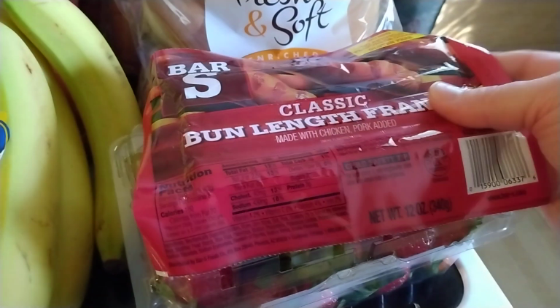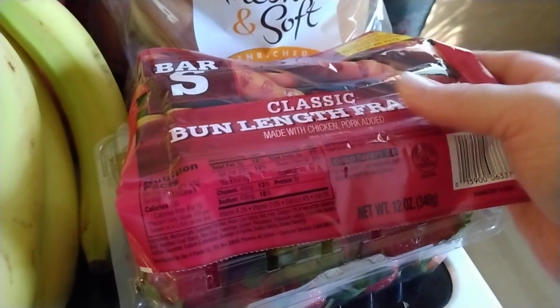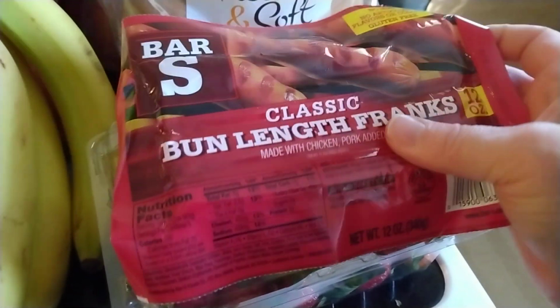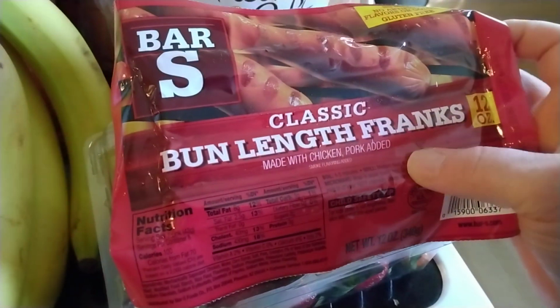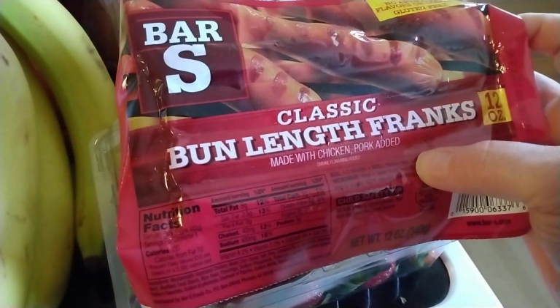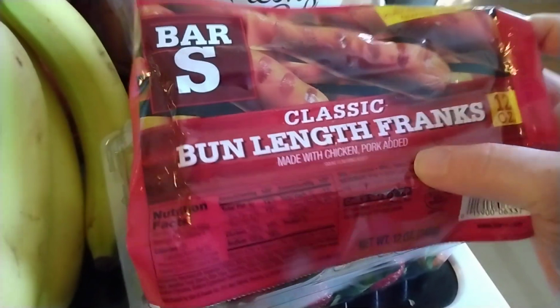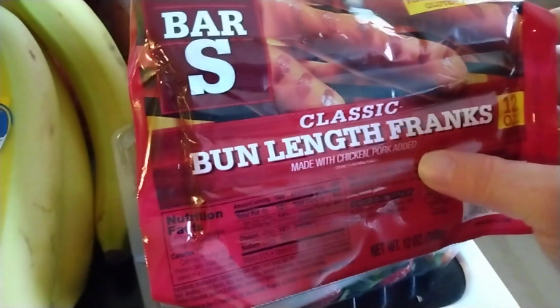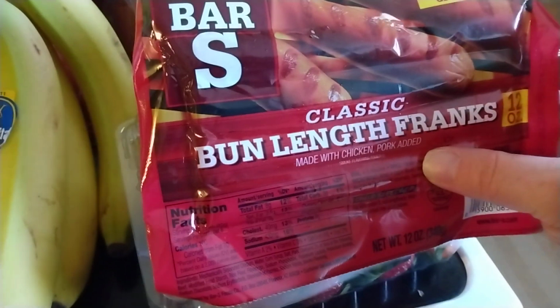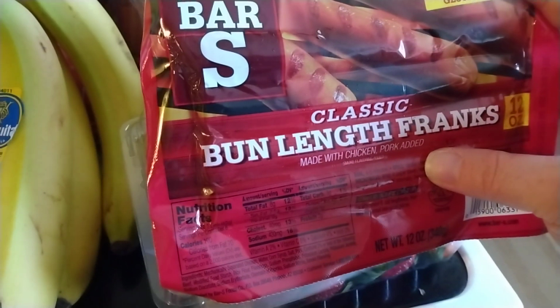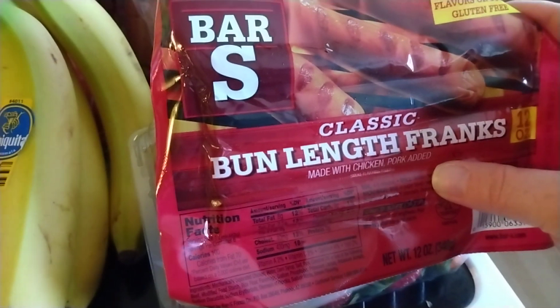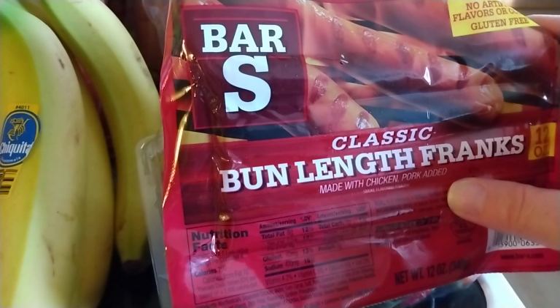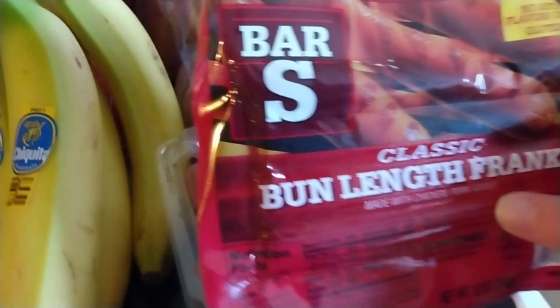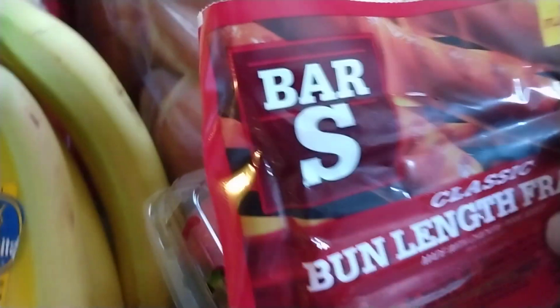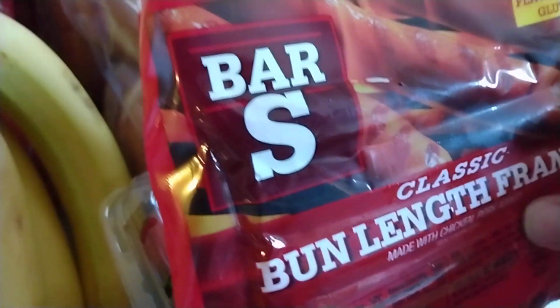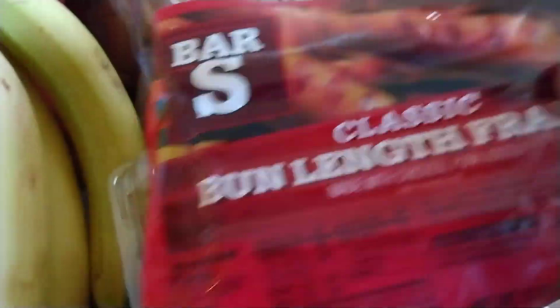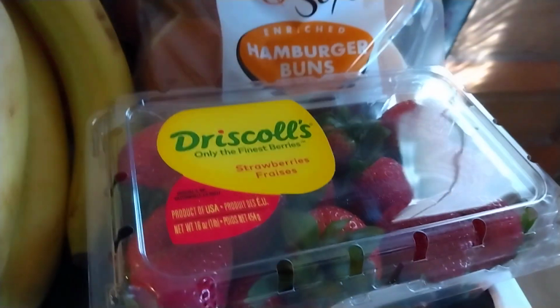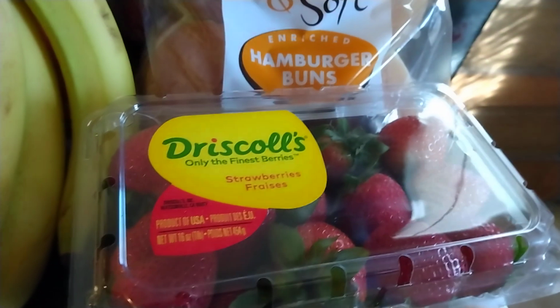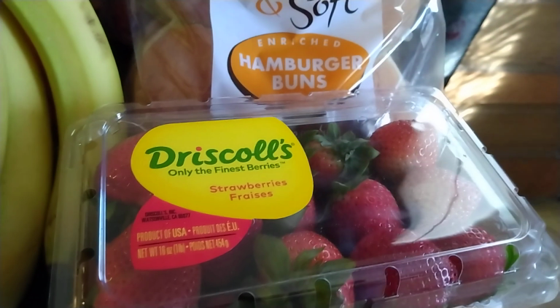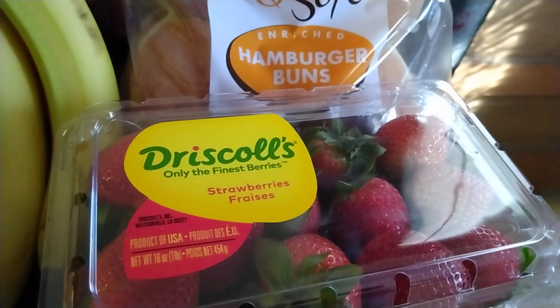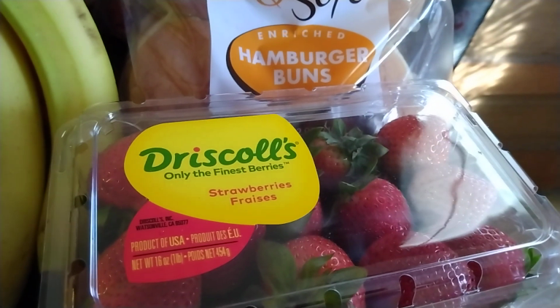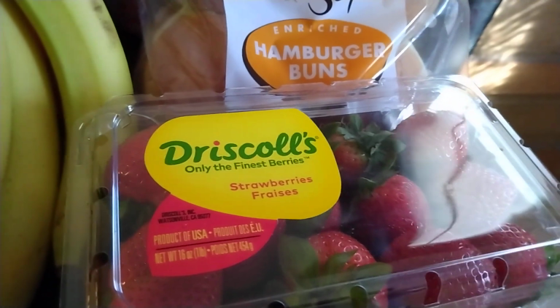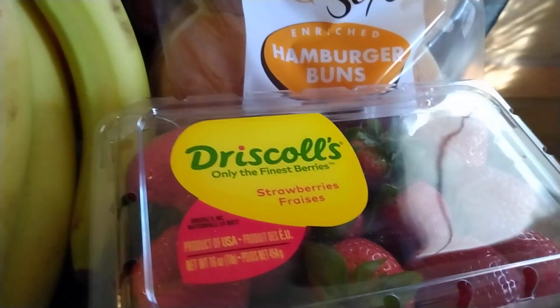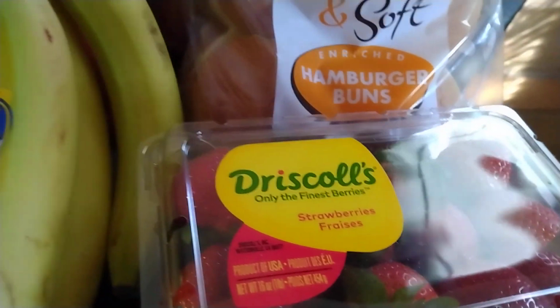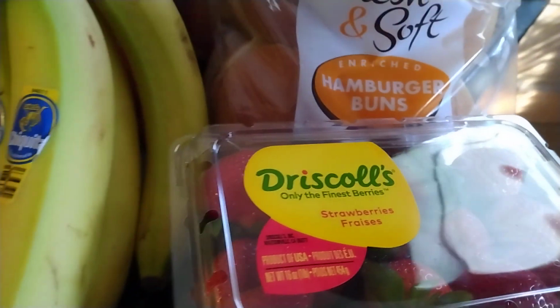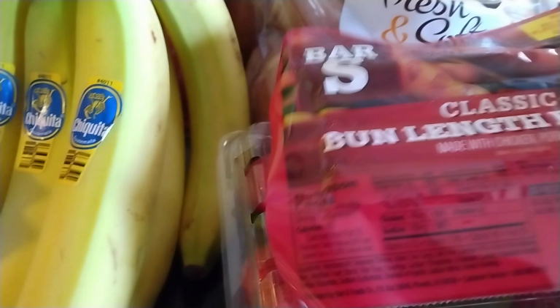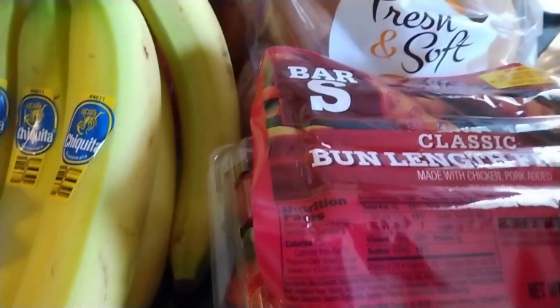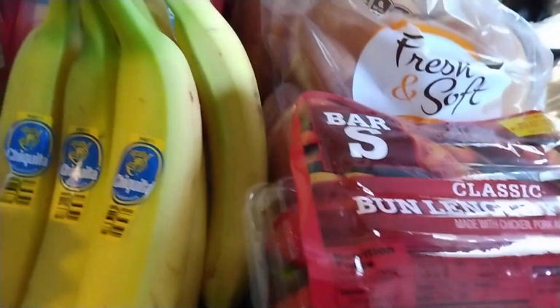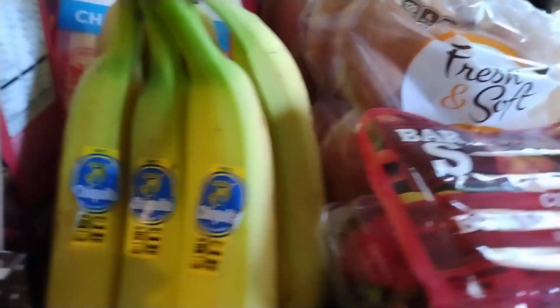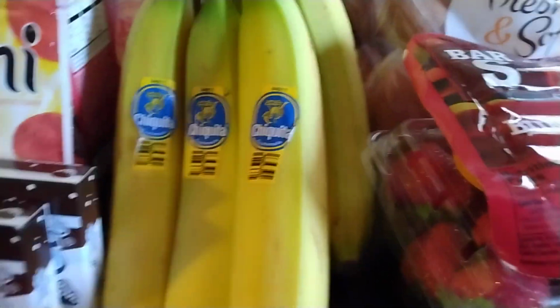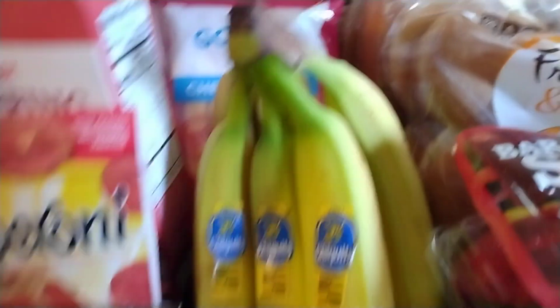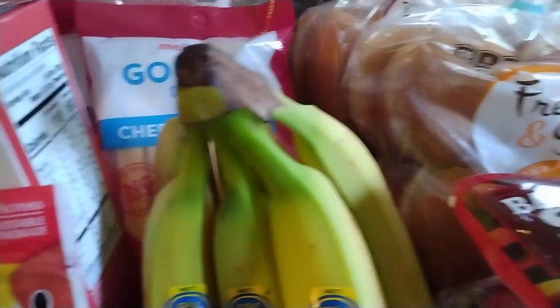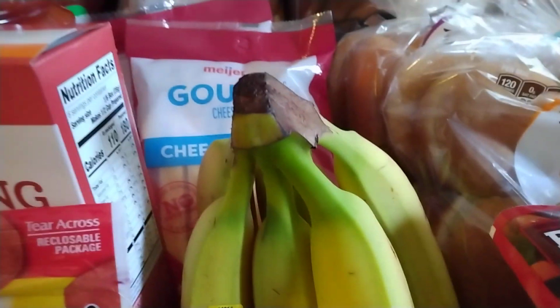I got some Bar S Bun Length Franks — I think we're going to cook out this weekend. And I had a digital coupon for $0.25 off of those. And I got some strawberries — these are on sale for $1.25. And I believe that's everything. Not a very big haul.